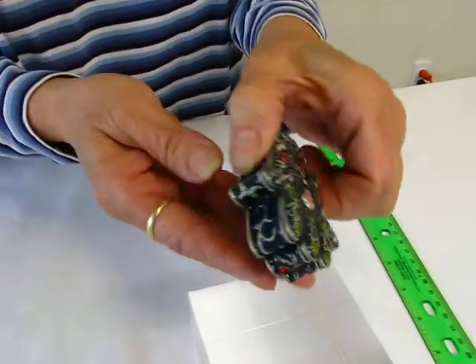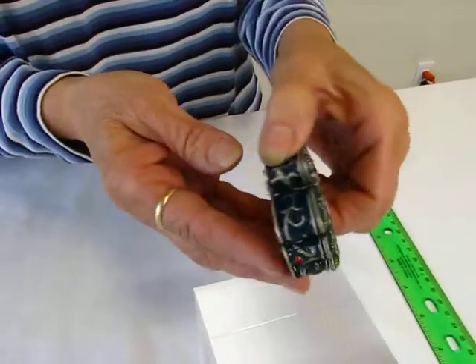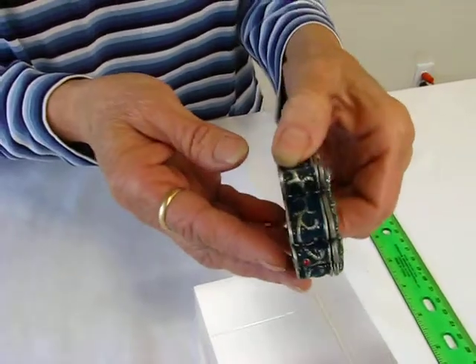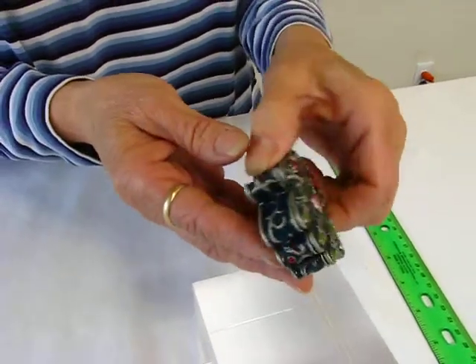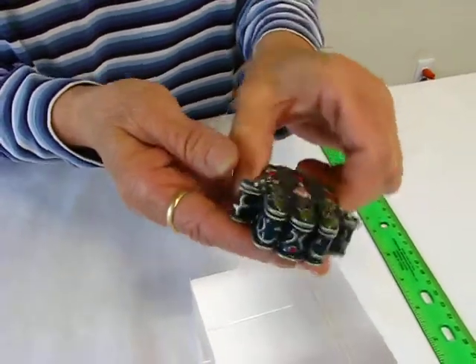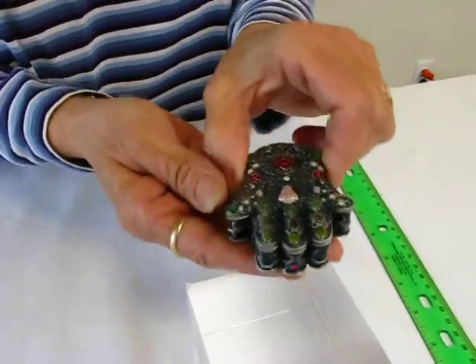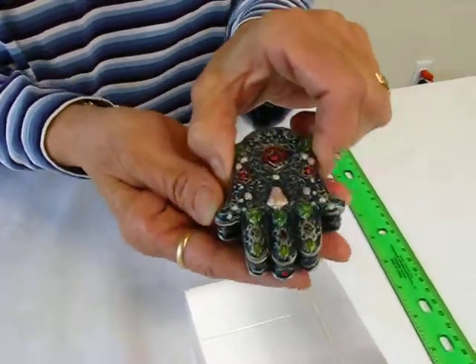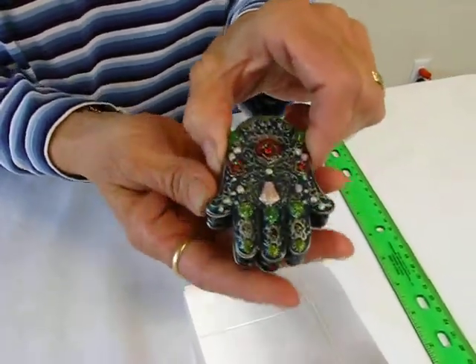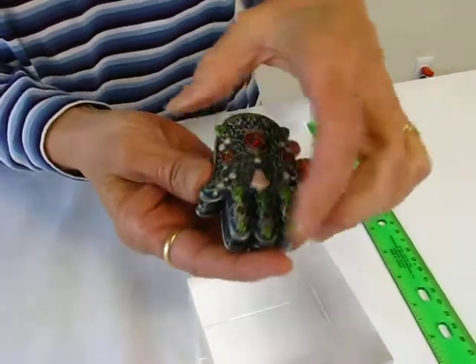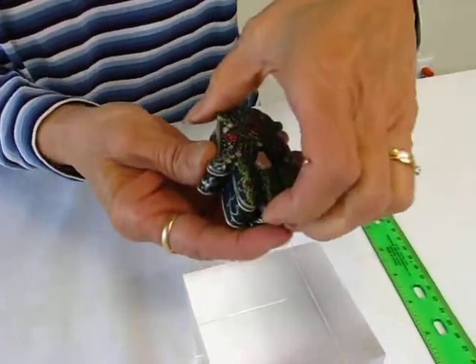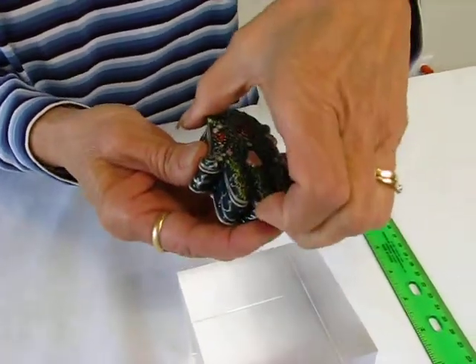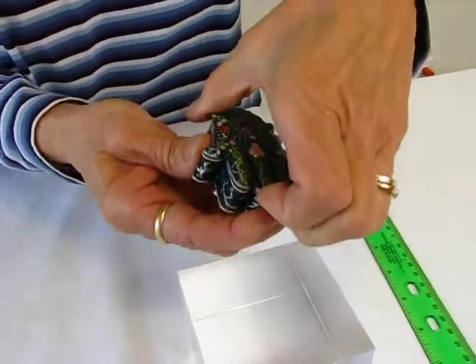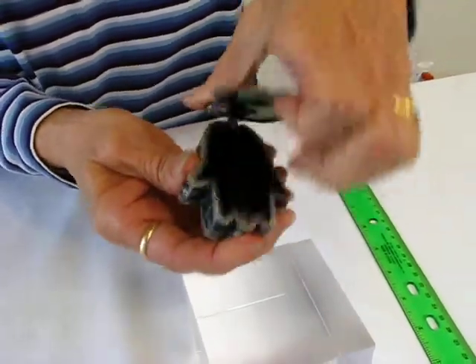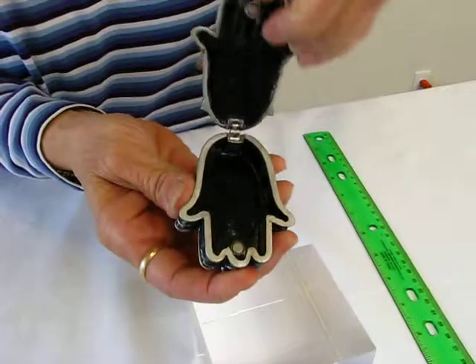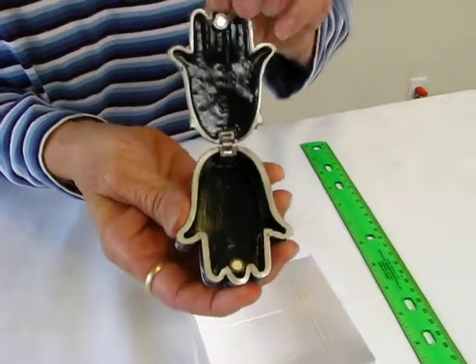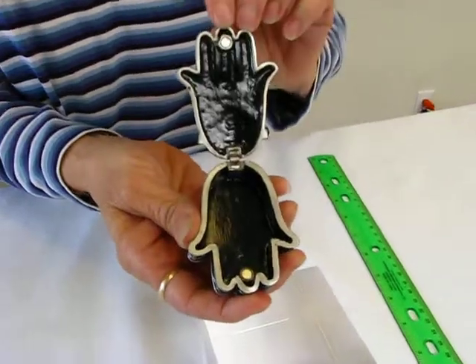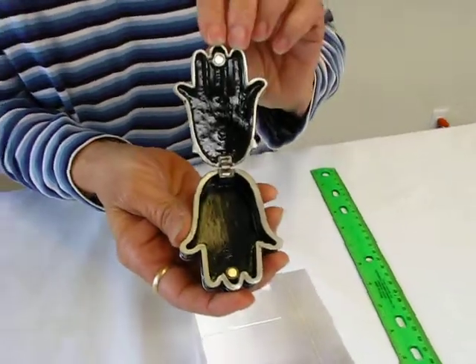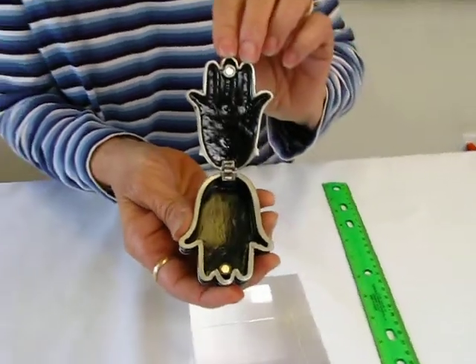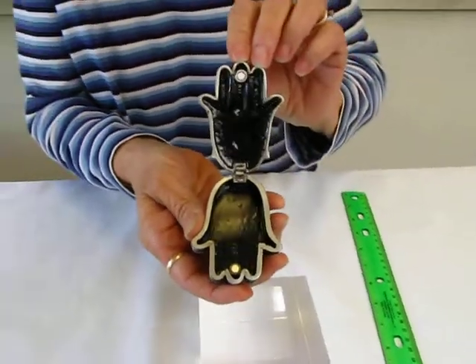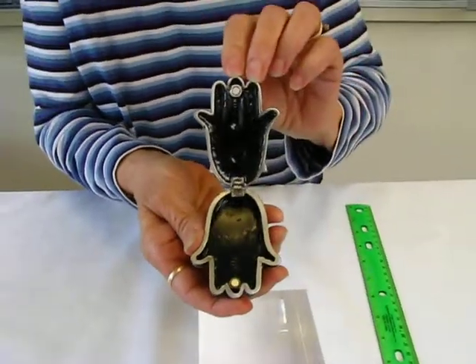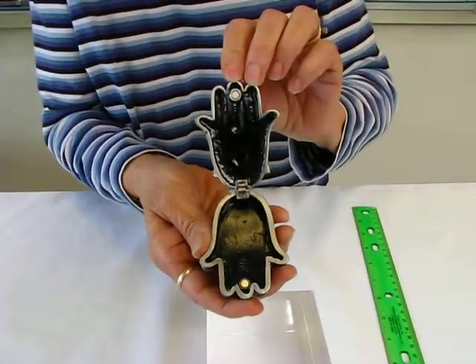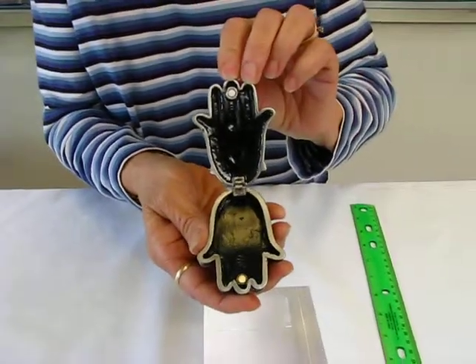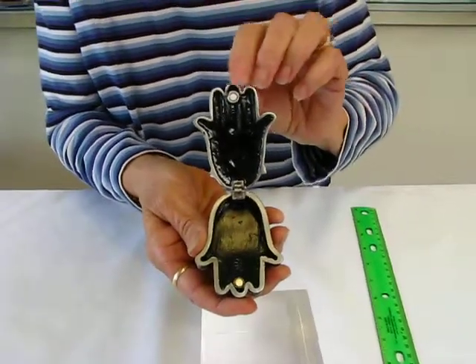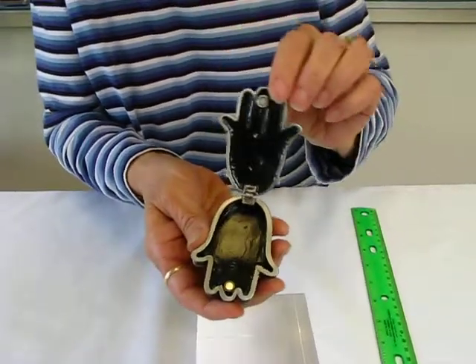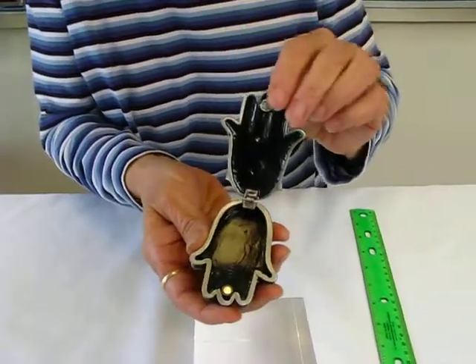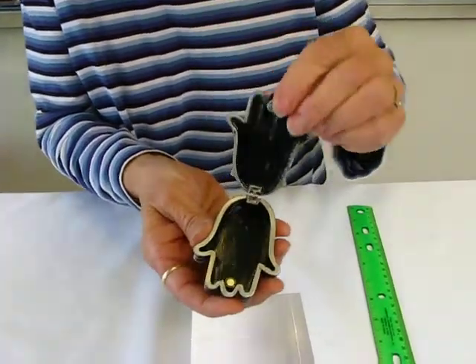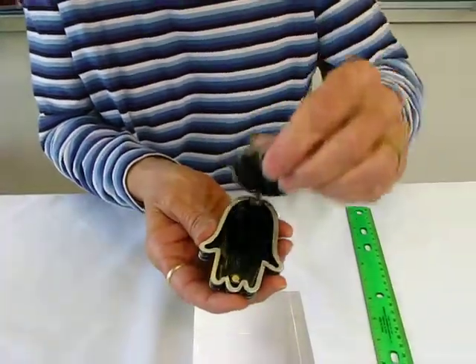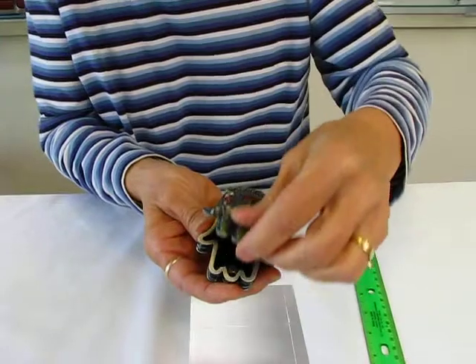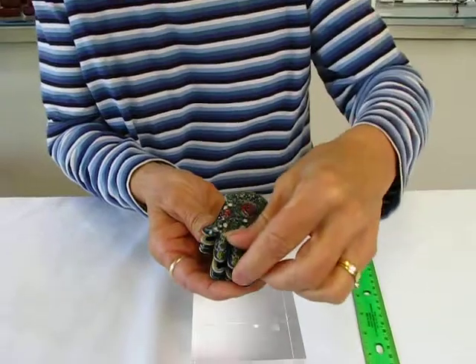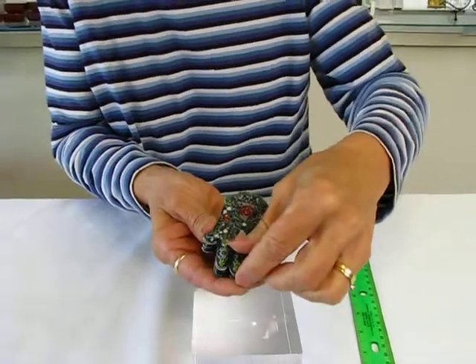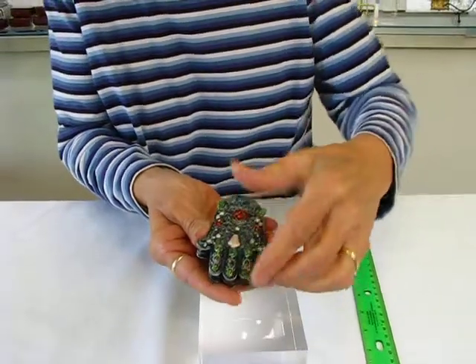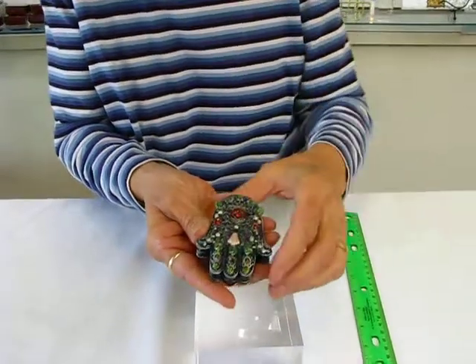Beautiful blue enamel colors on it. It has a magnet on it to keep the lid closed. Plenty of room for all of your little treasures.